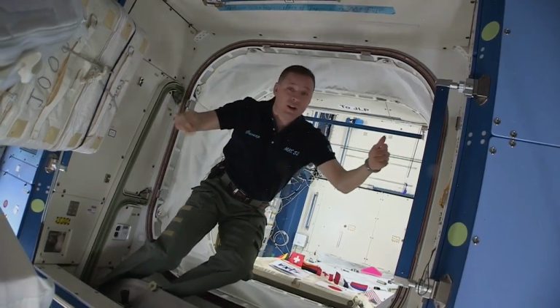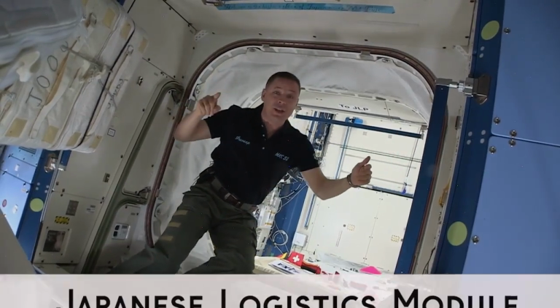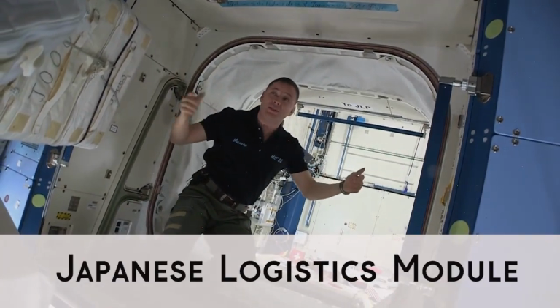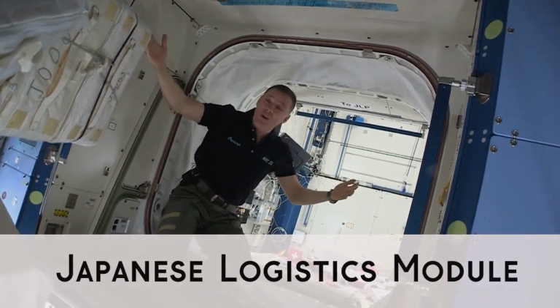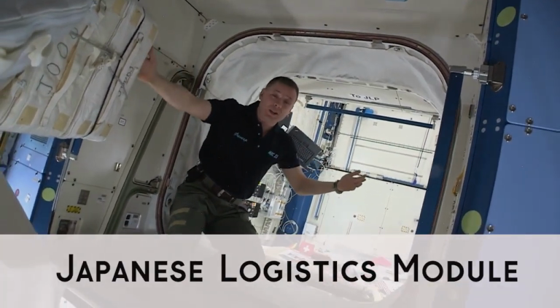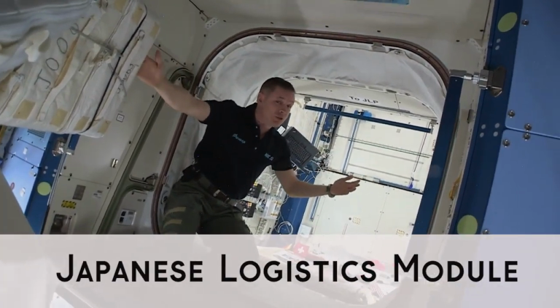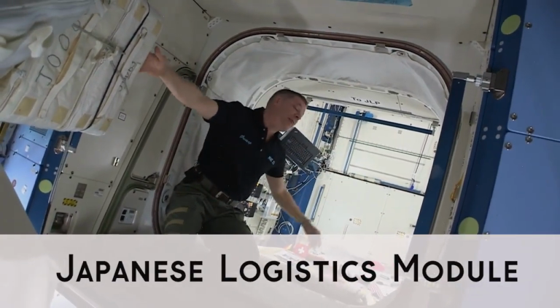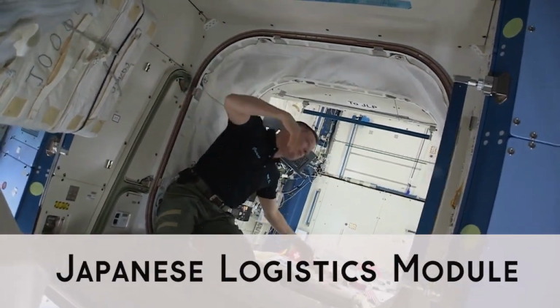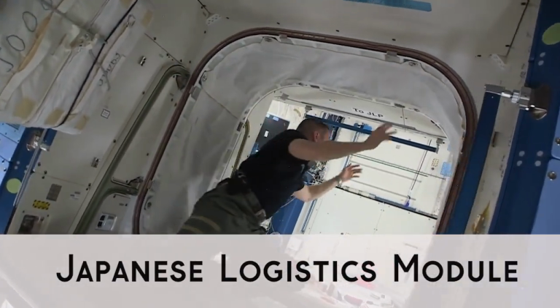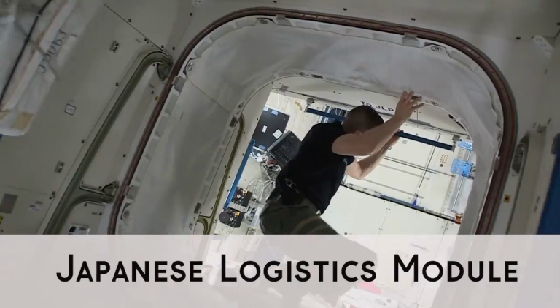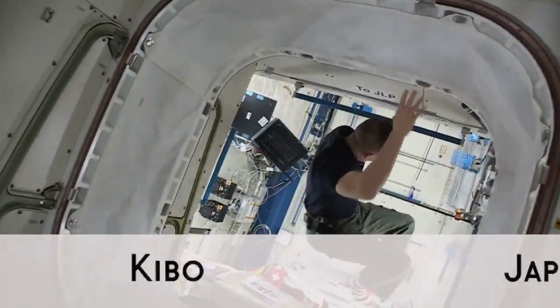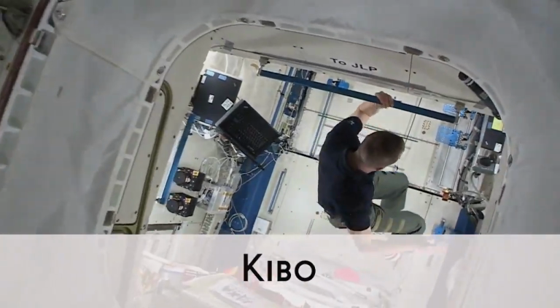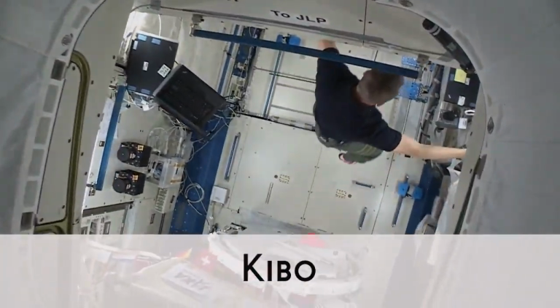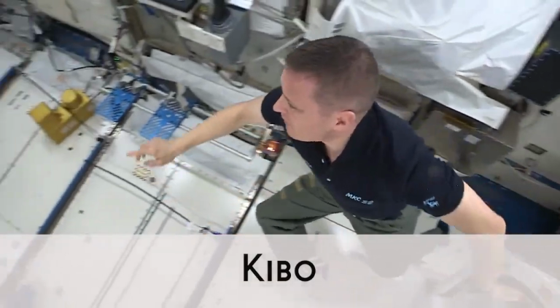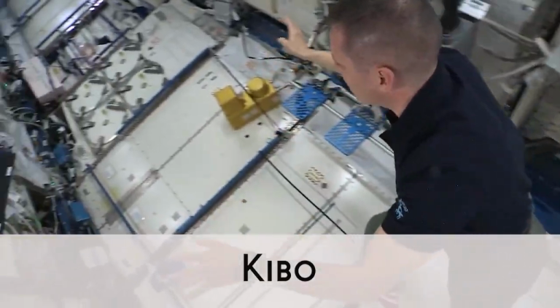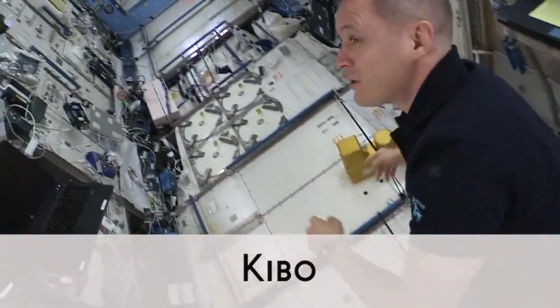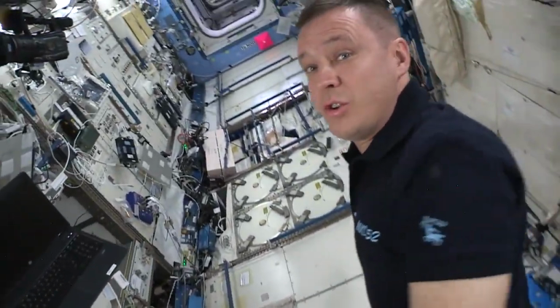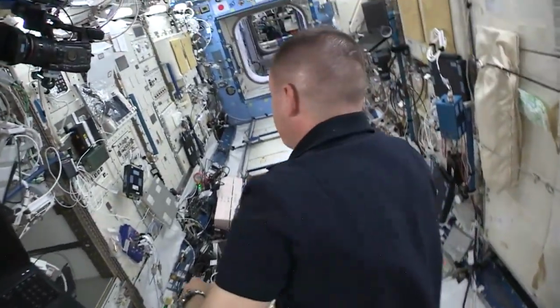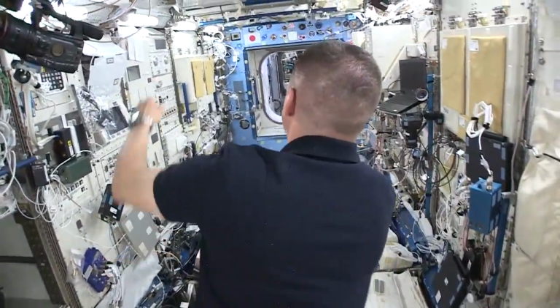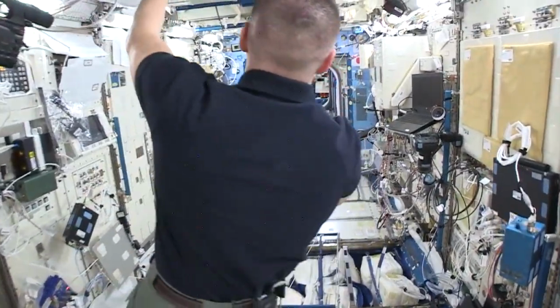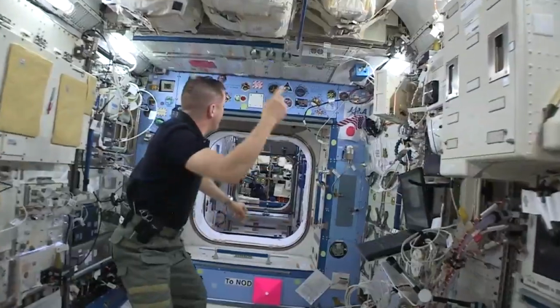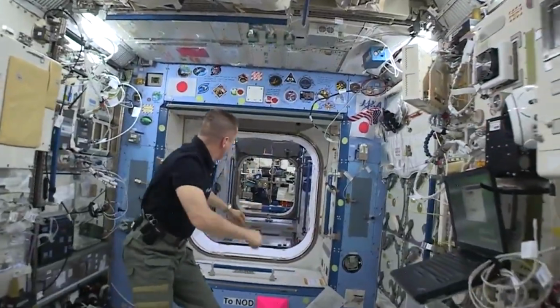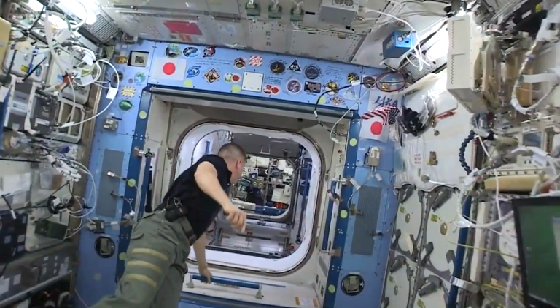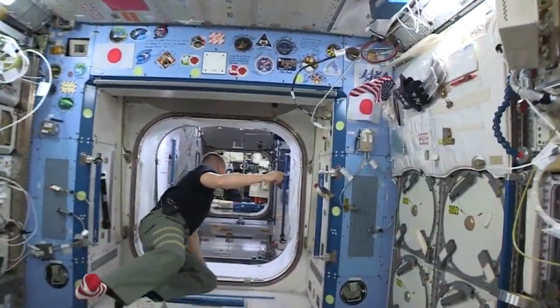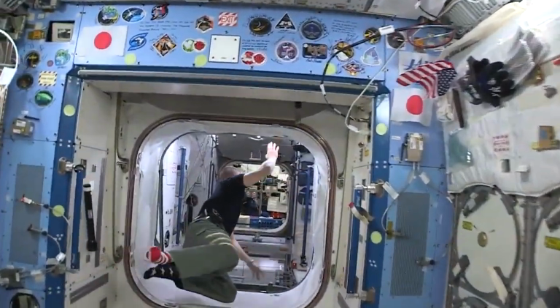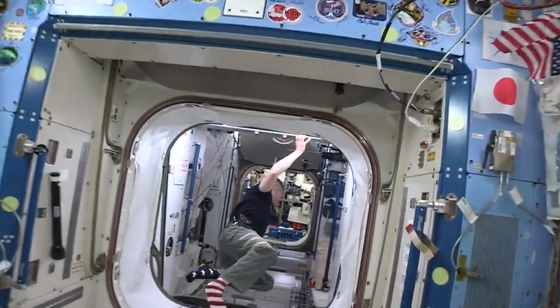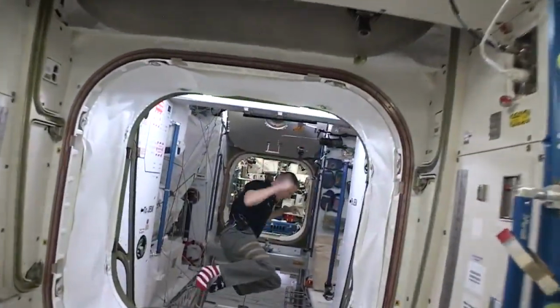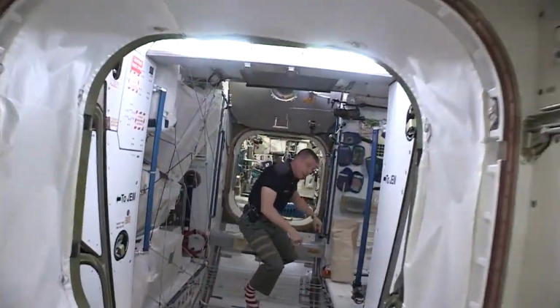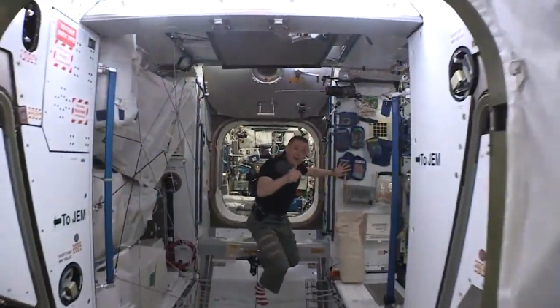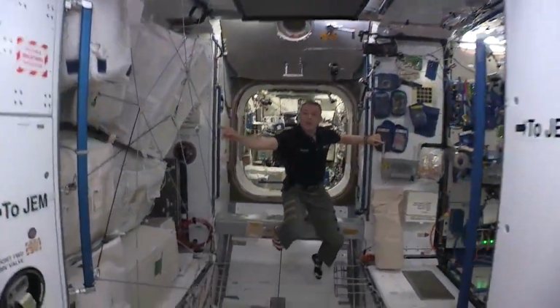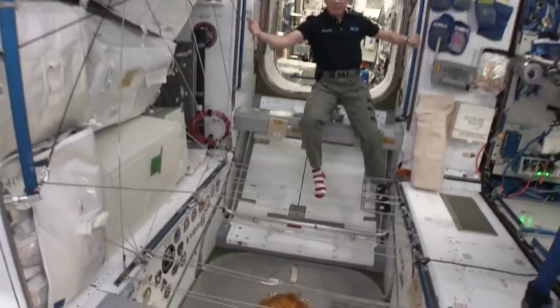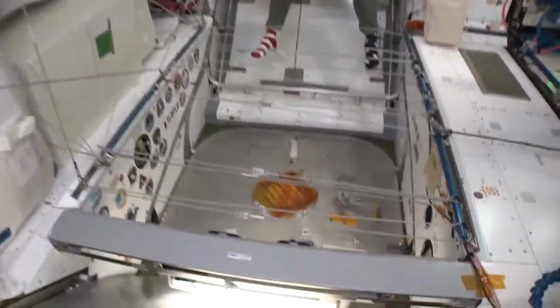We're starting in the JLP, which is one of our mini-closets for stowage. Then we're coming in to the Japanese segment. We have lots of experiments. We have huge freezers that you've seen. Then we have a node where we can dock modules in three different directions.